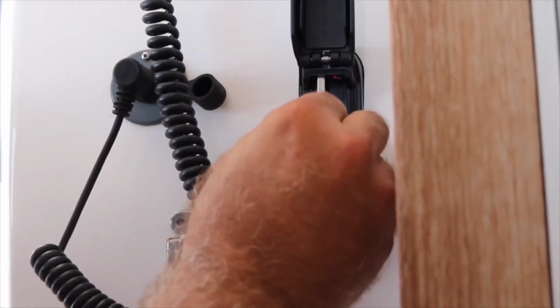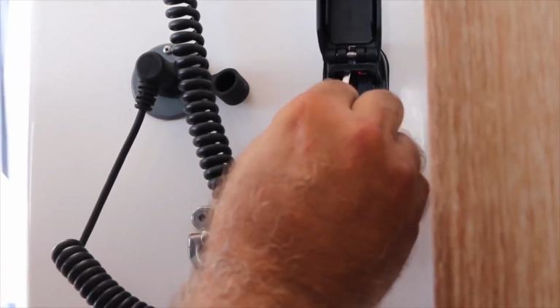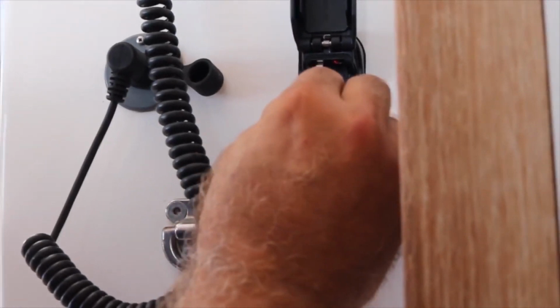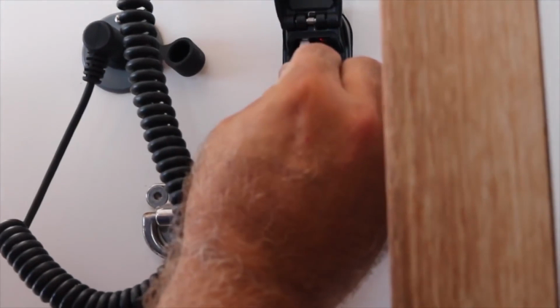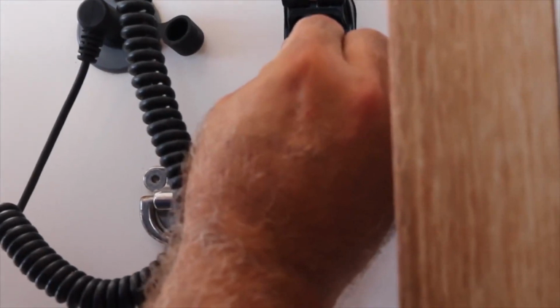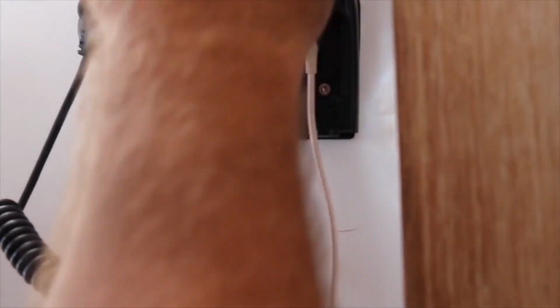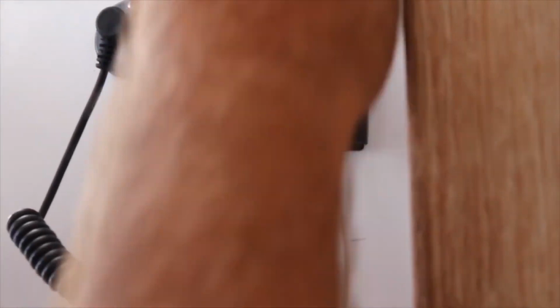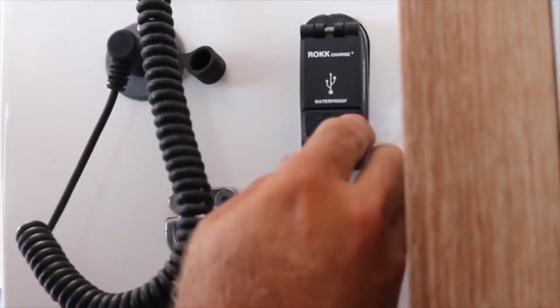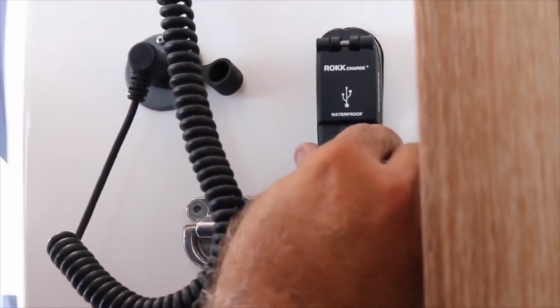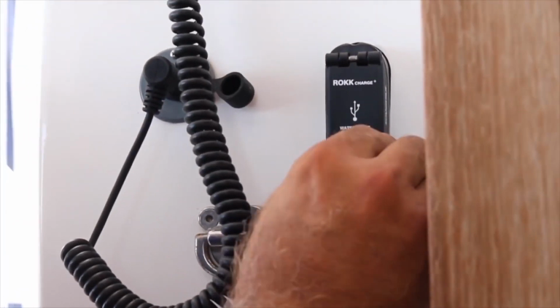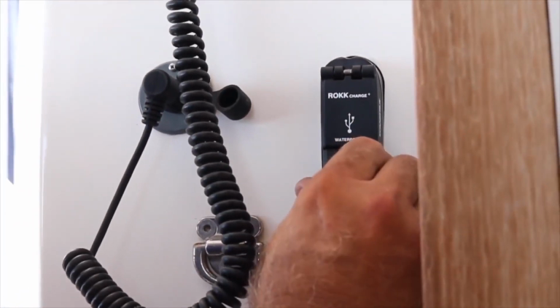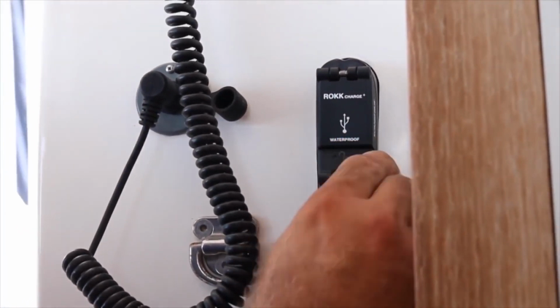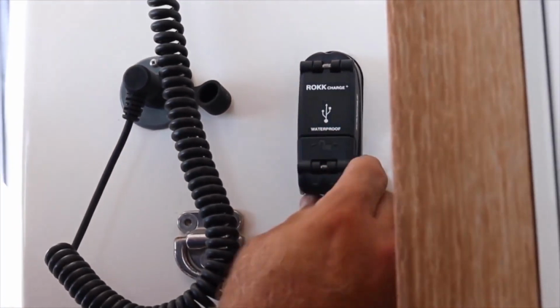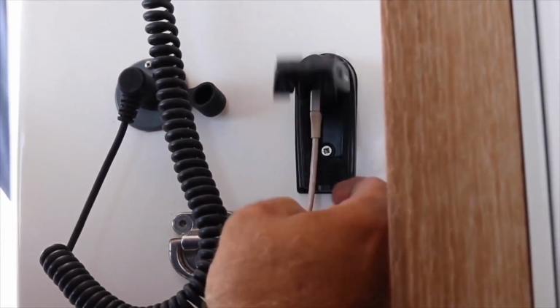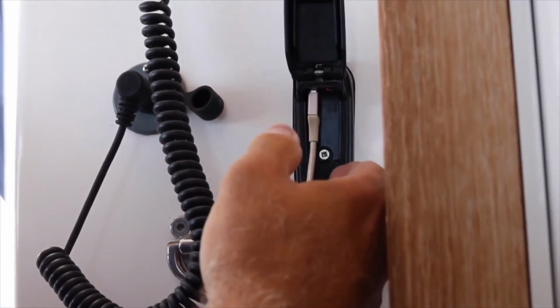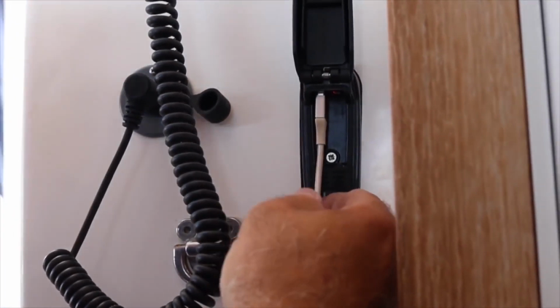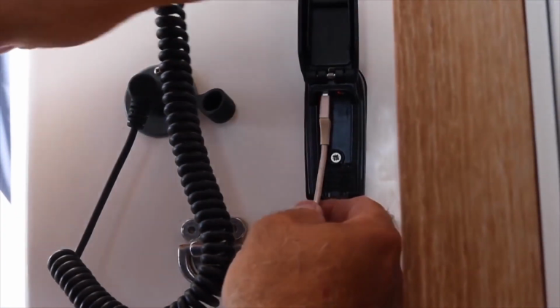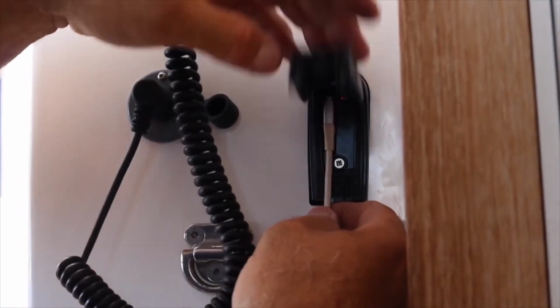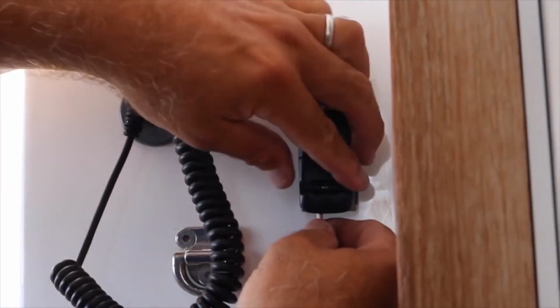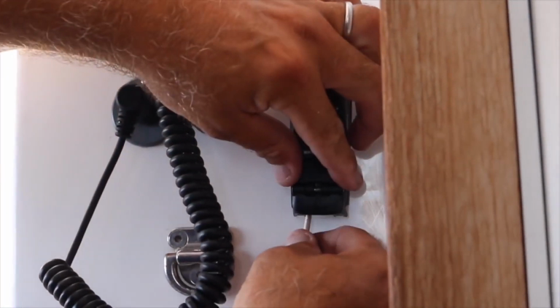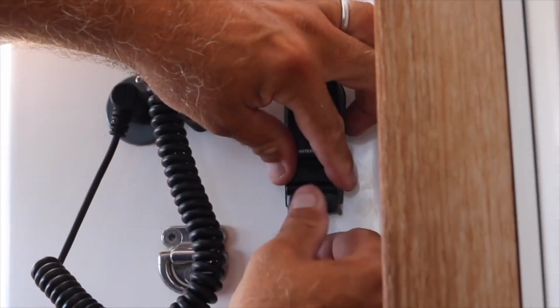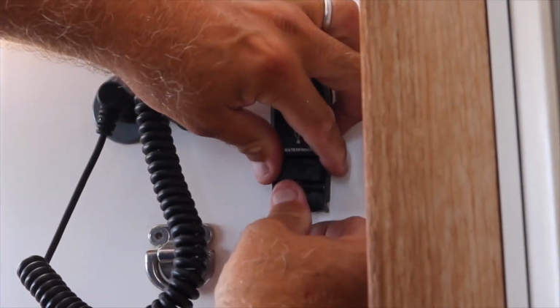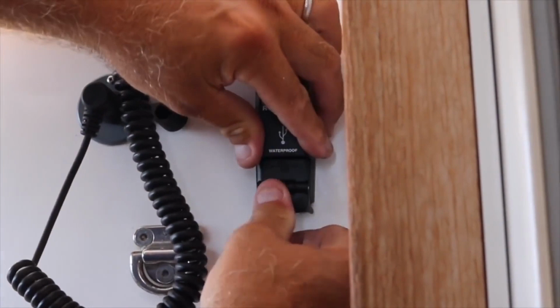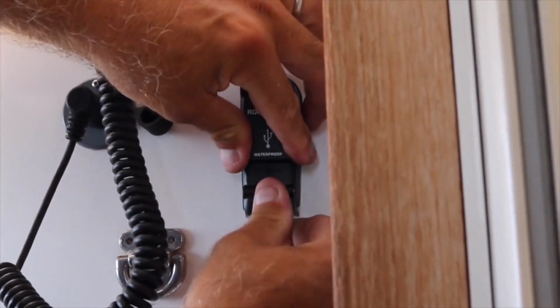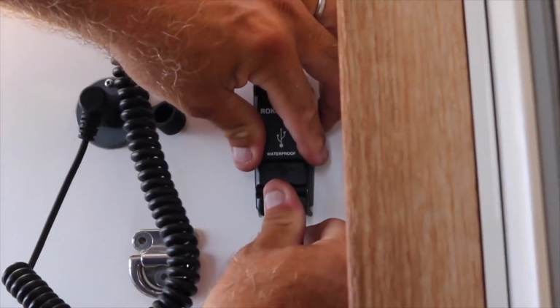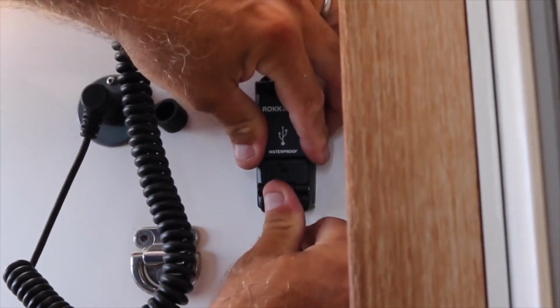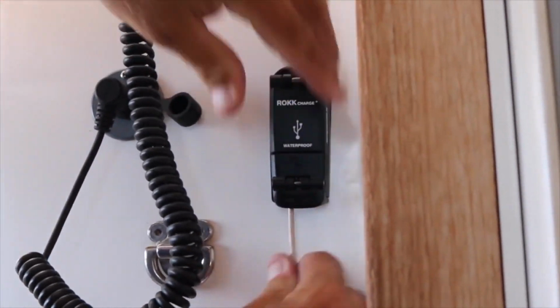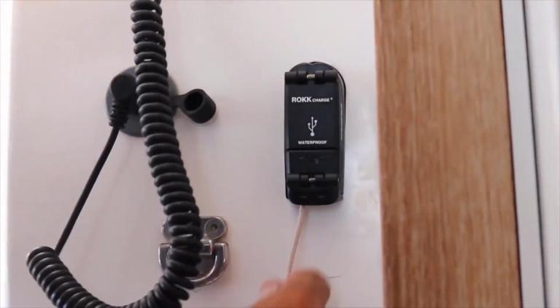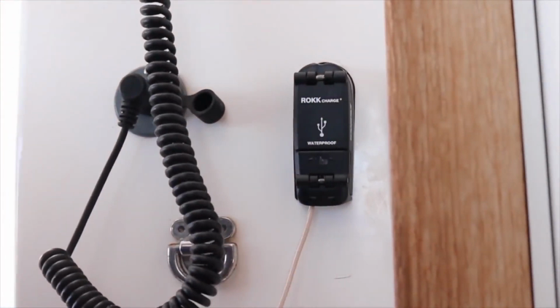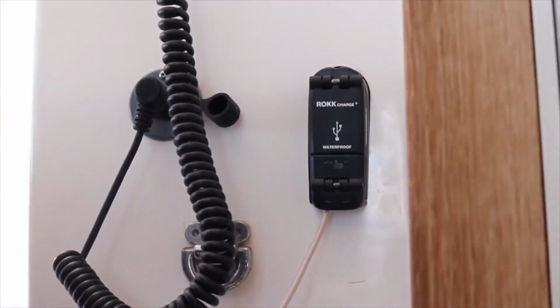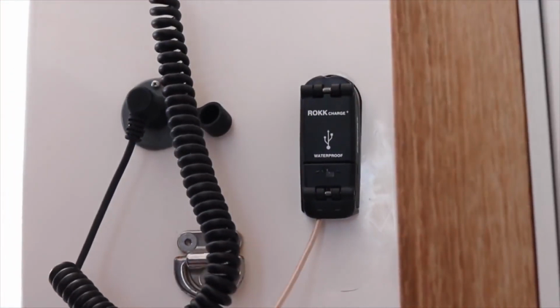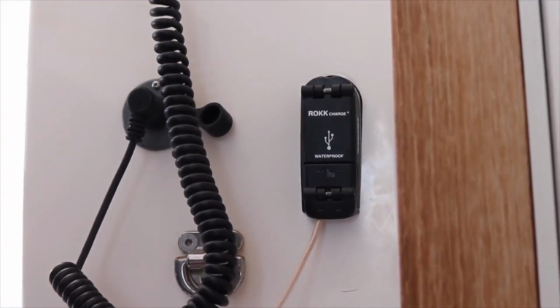Plug your USB in. Close that on the cable. That sucker's sealed.